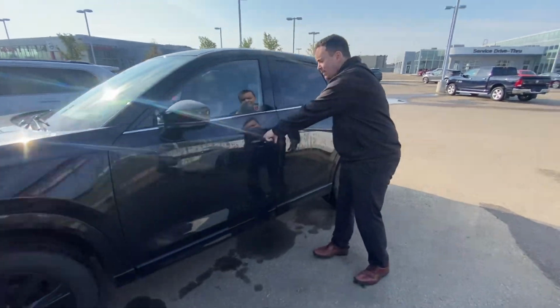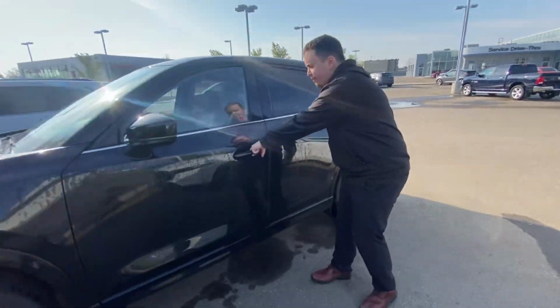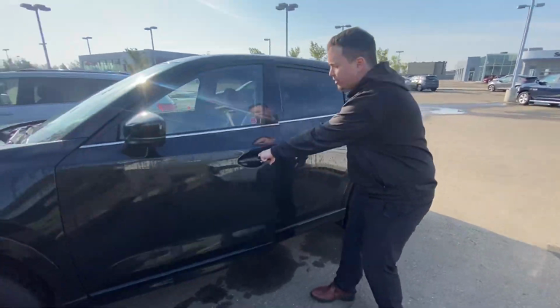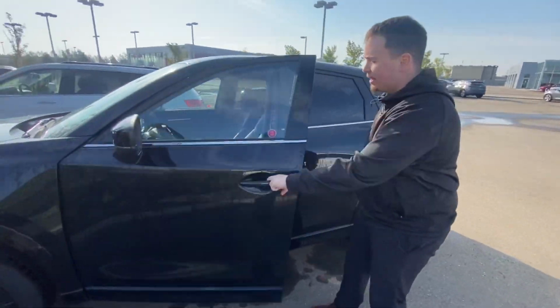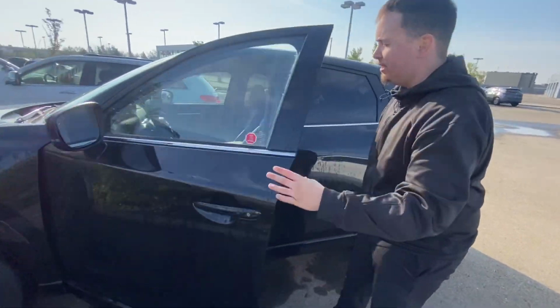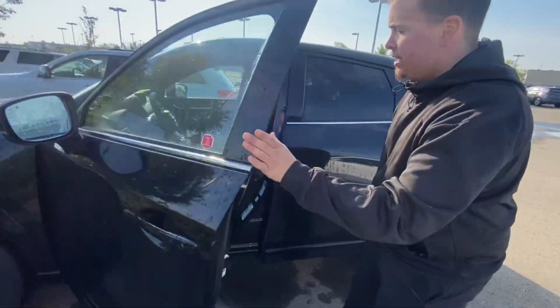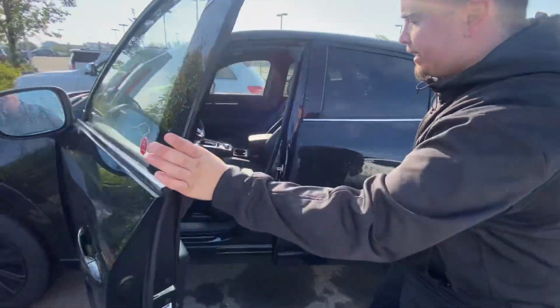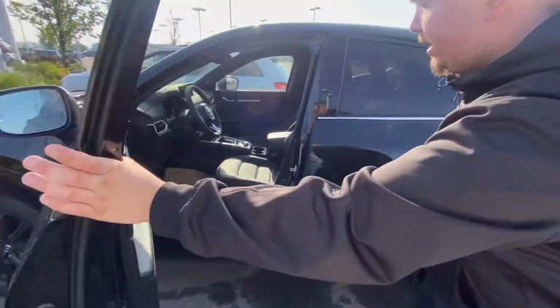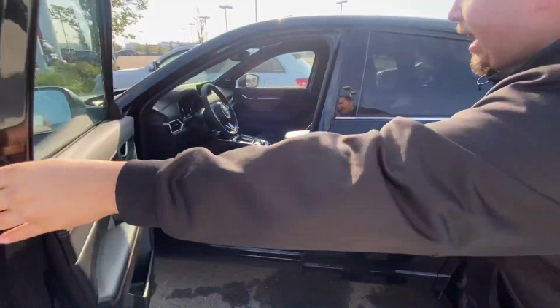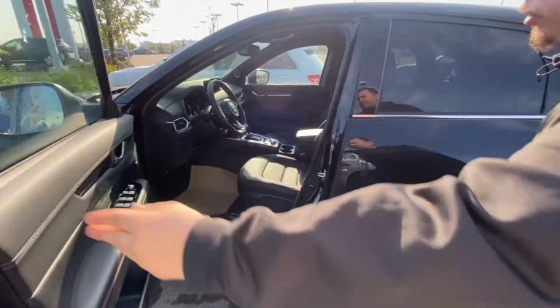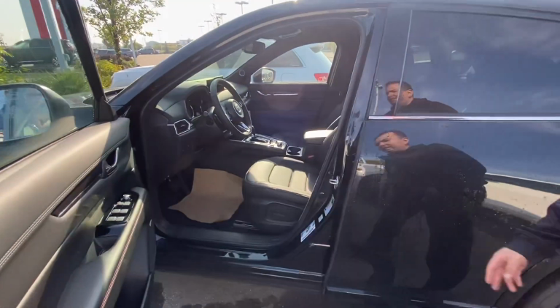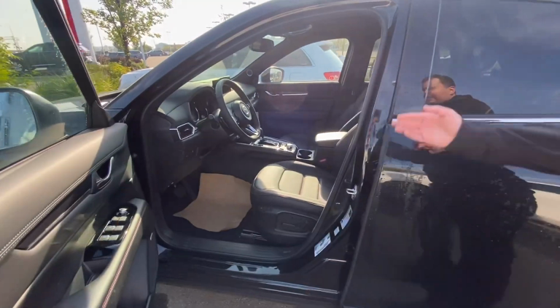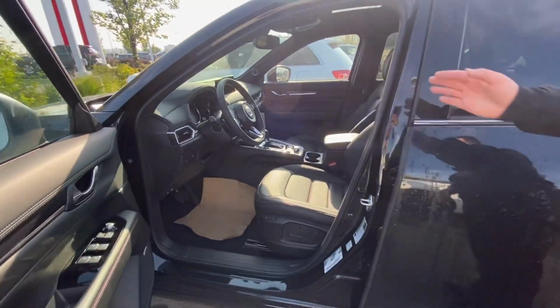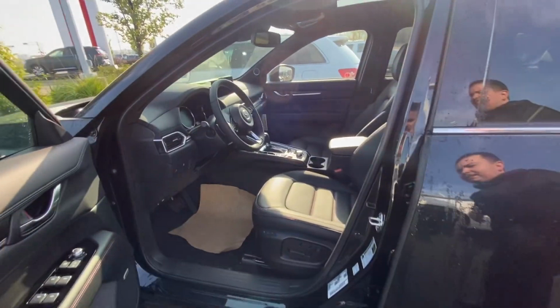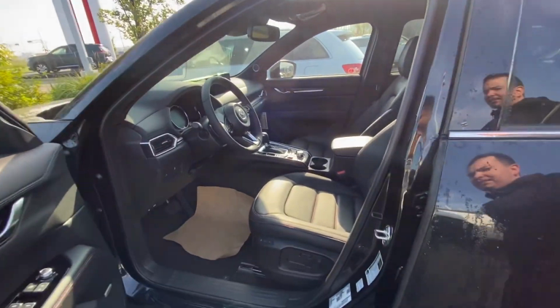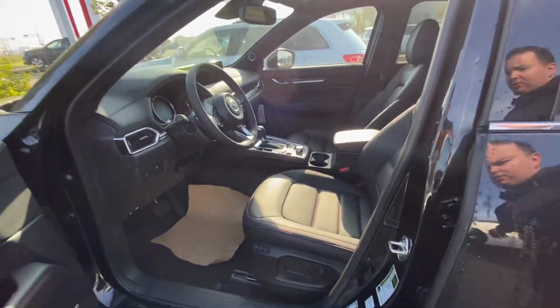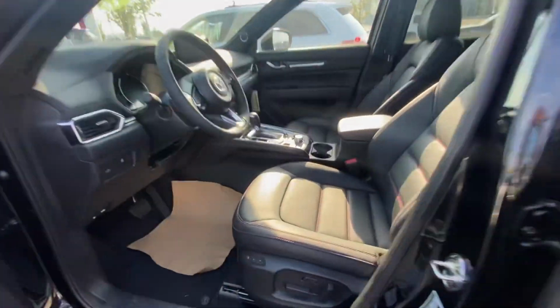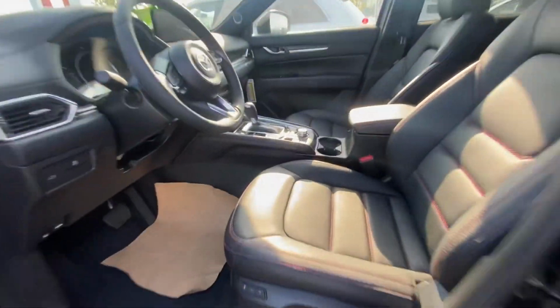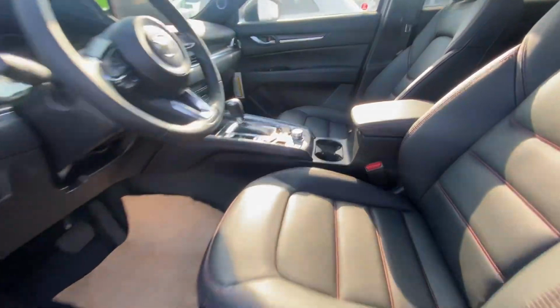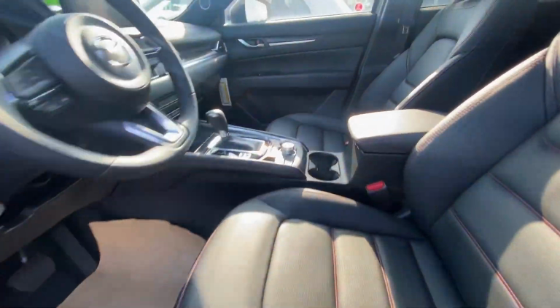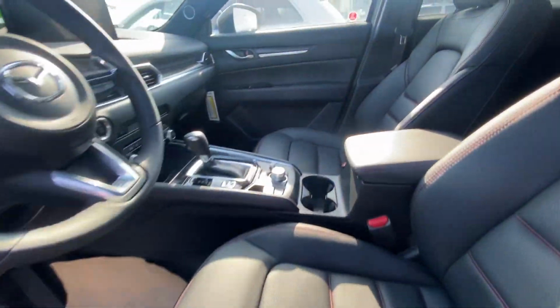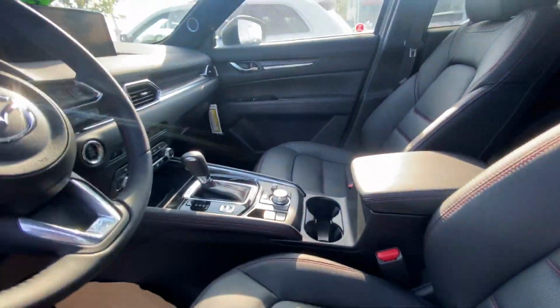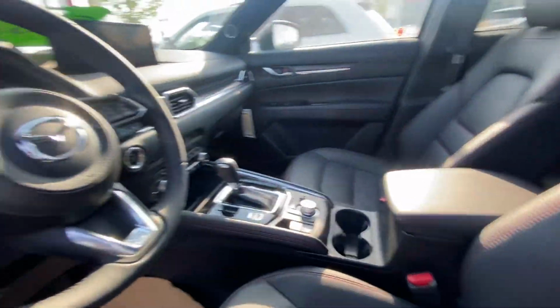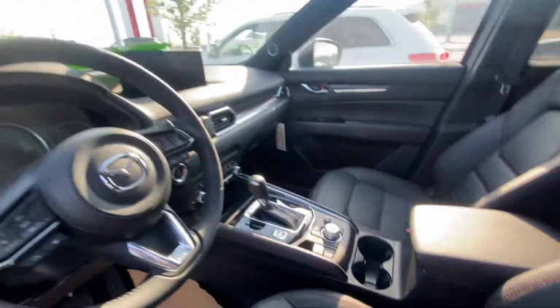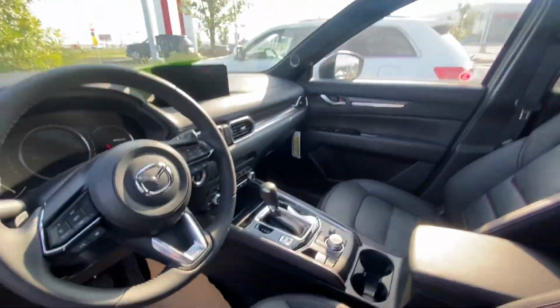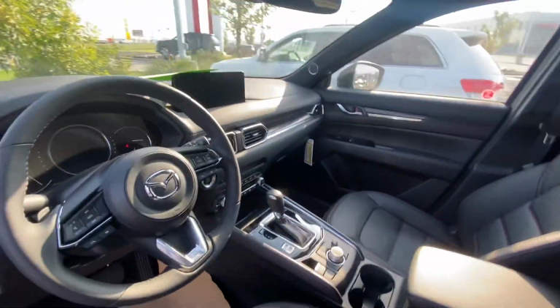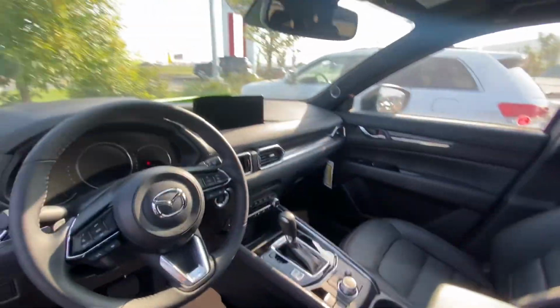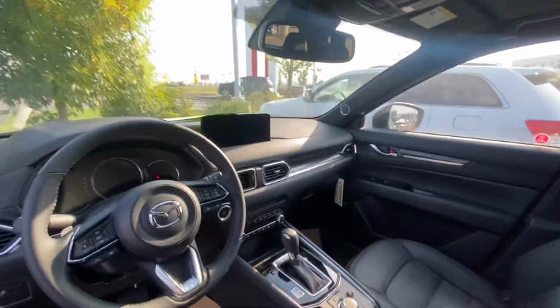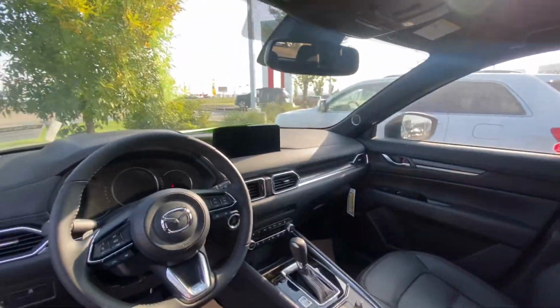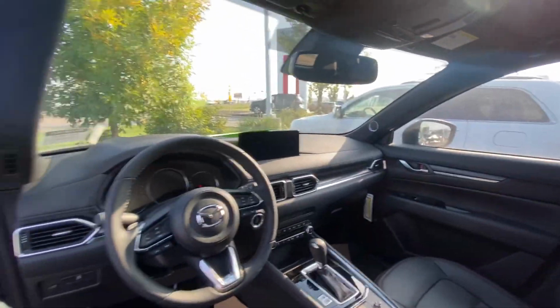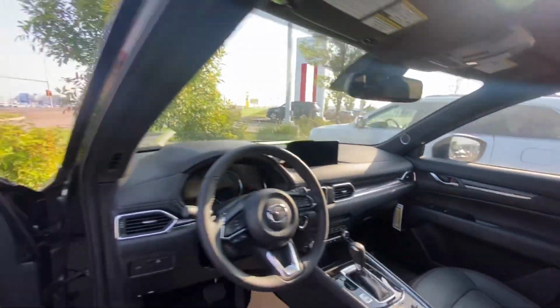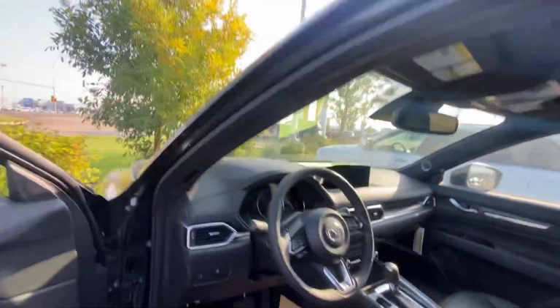Same features like the keyless entry. It has heated seats, cooling seats, and a heated steering wheel. That is my favorite feature.